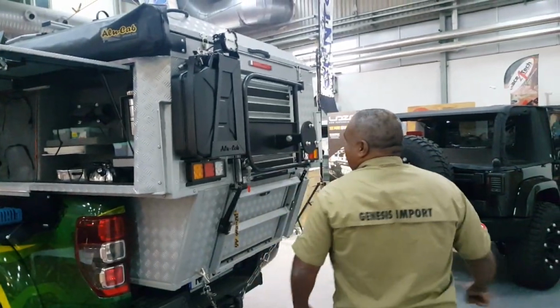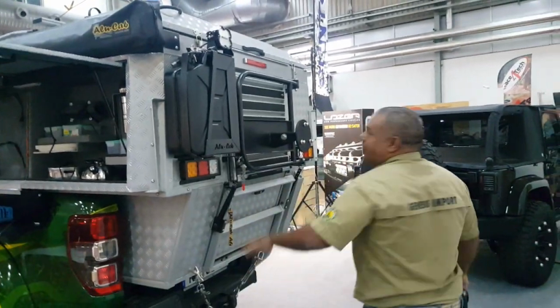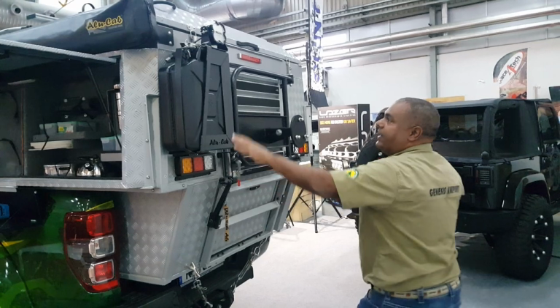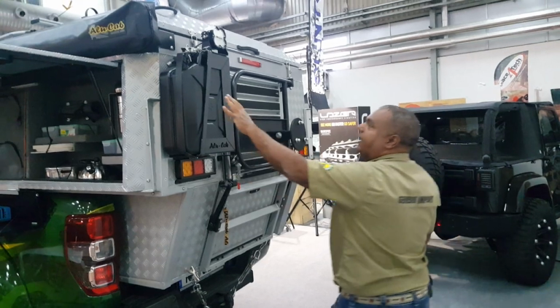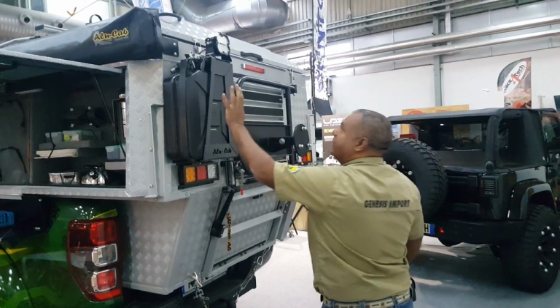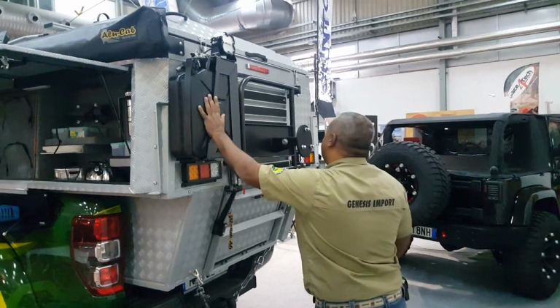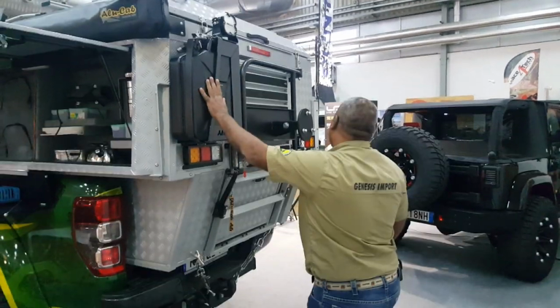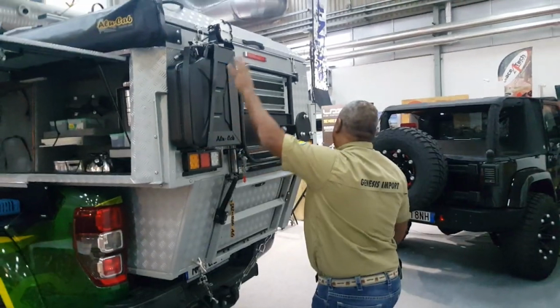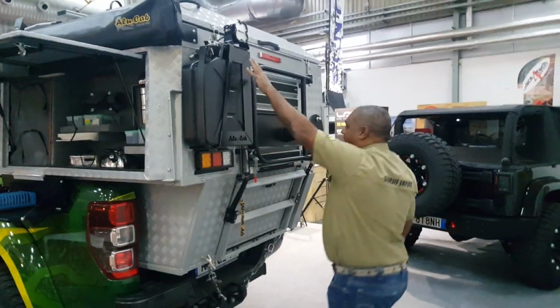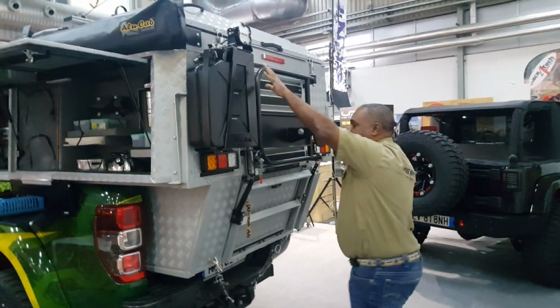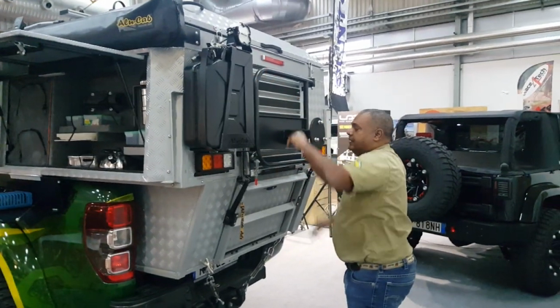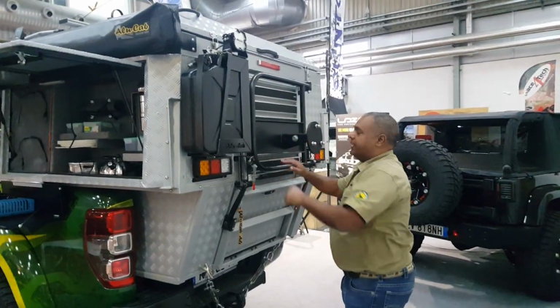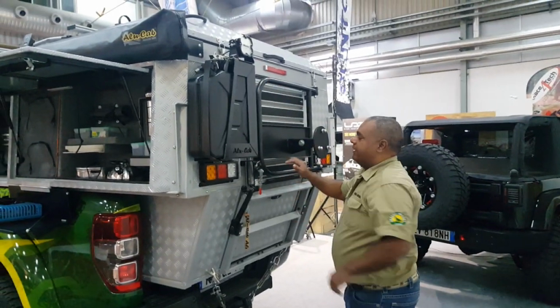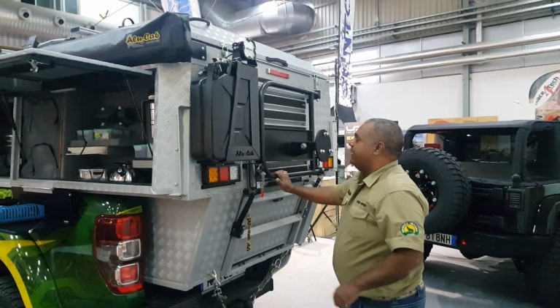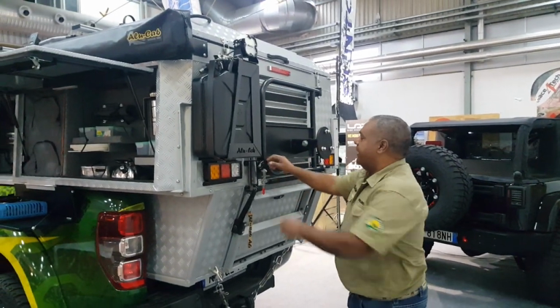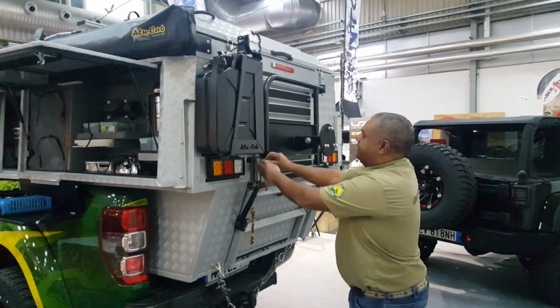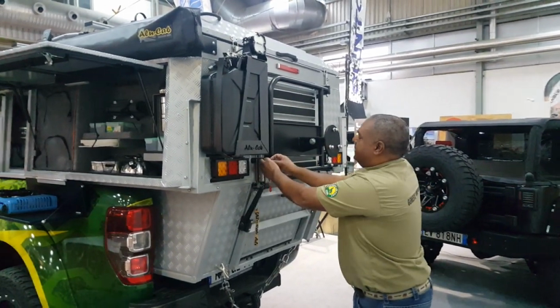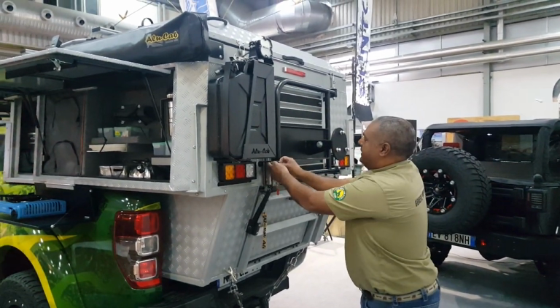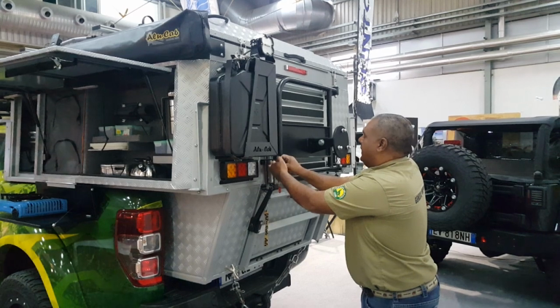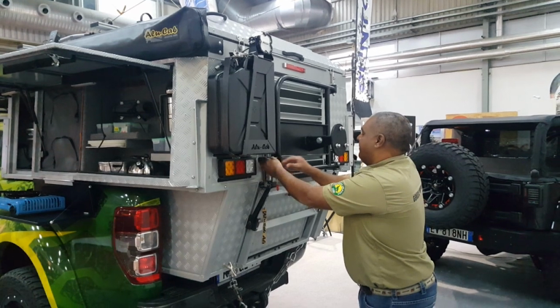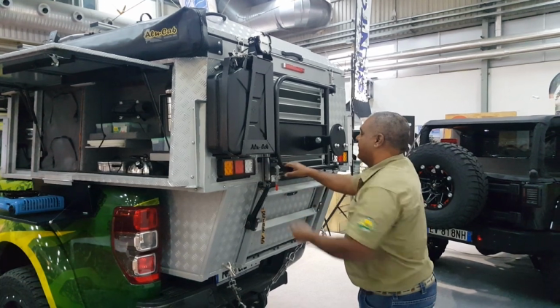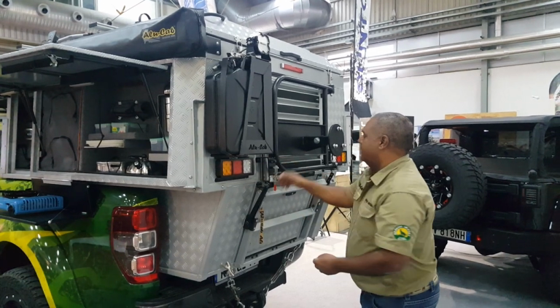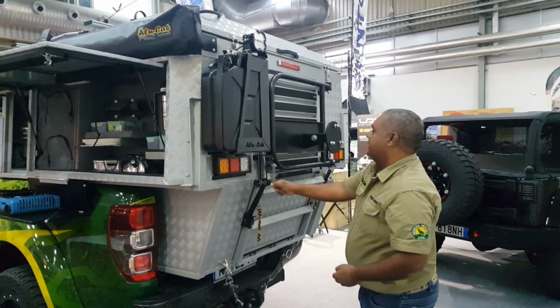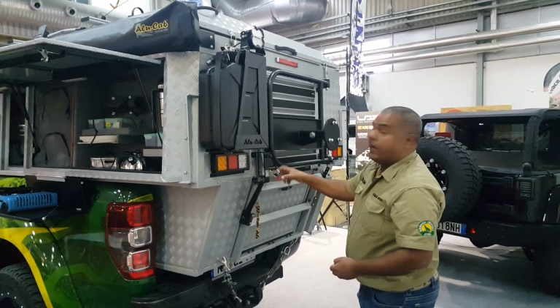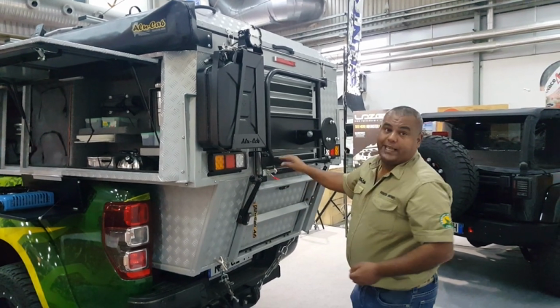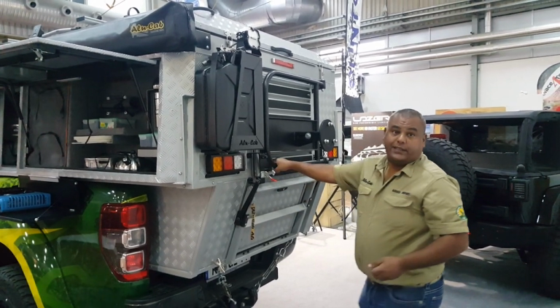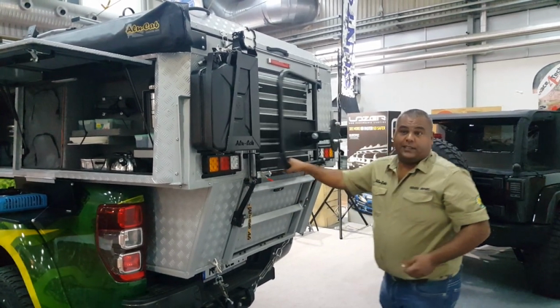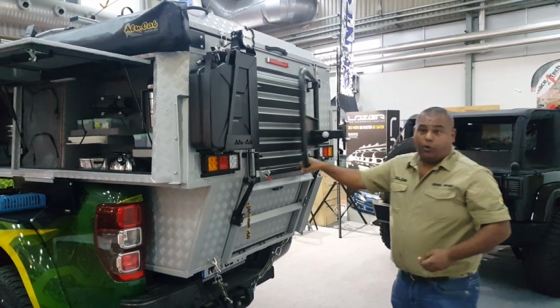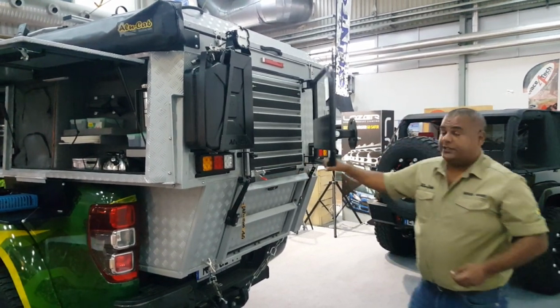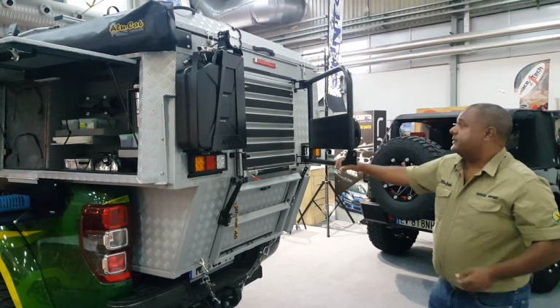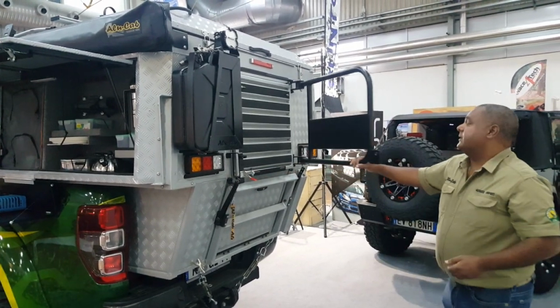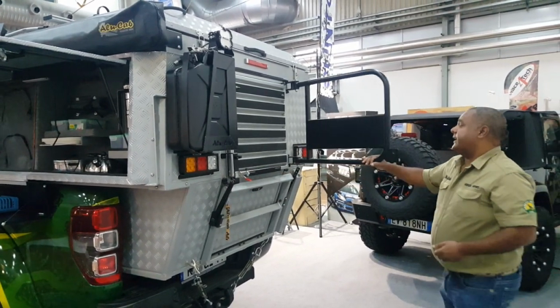Here we have a jerry can, we have lights. Here we have a spare wheel carrier — it's an option.